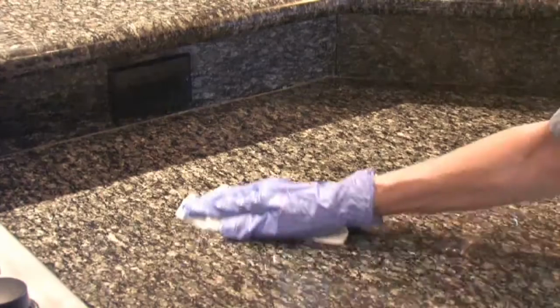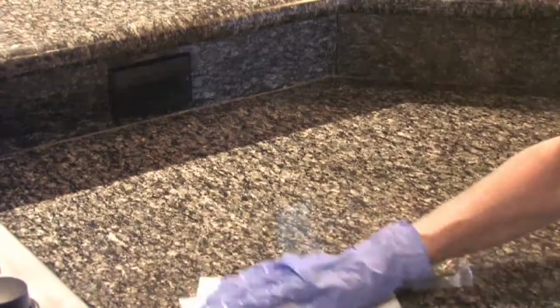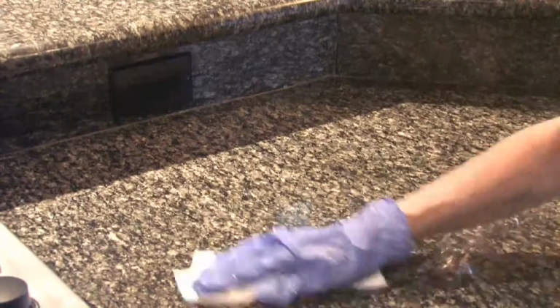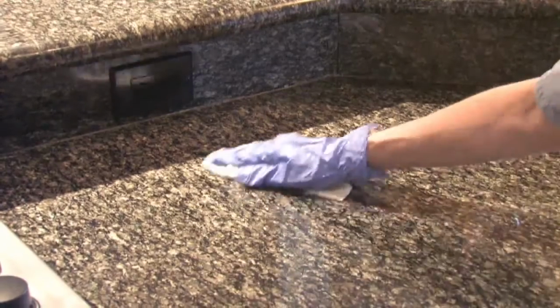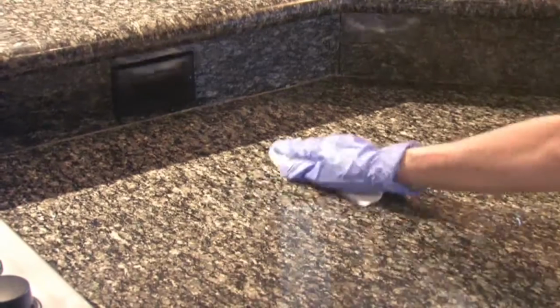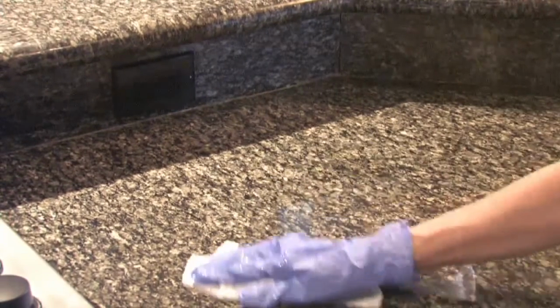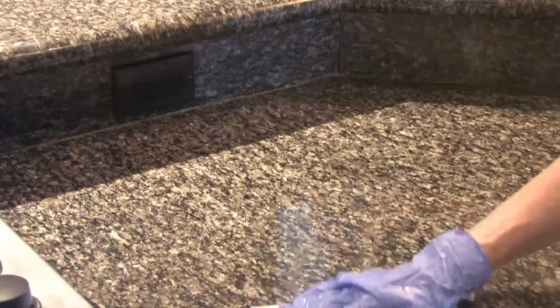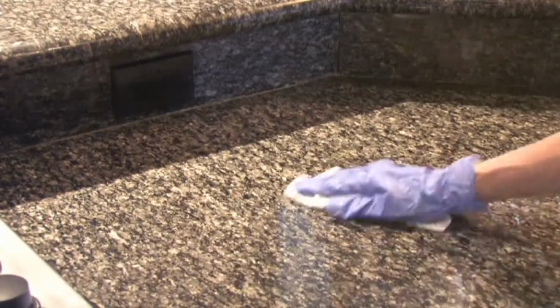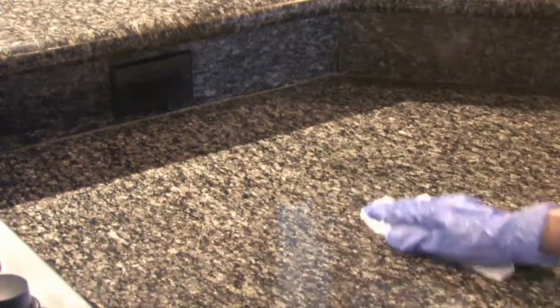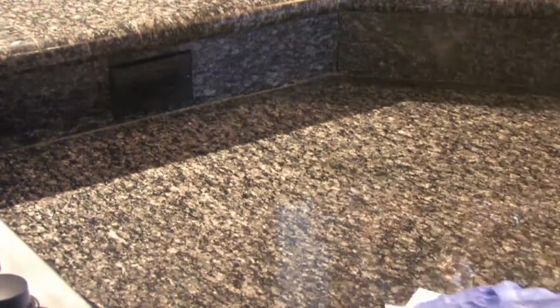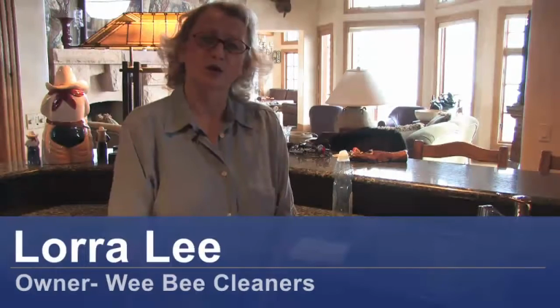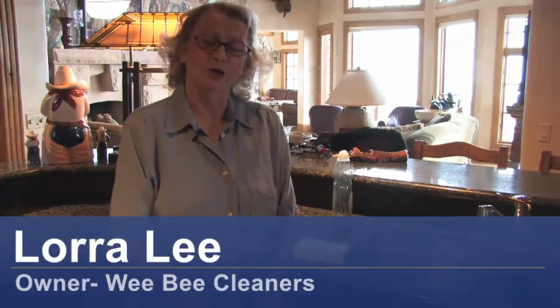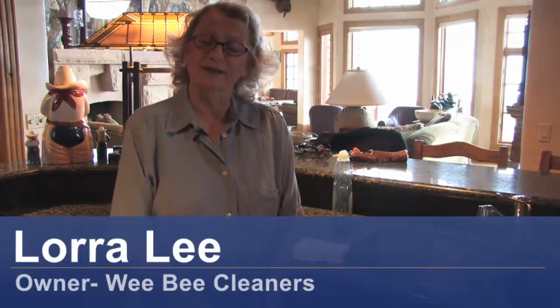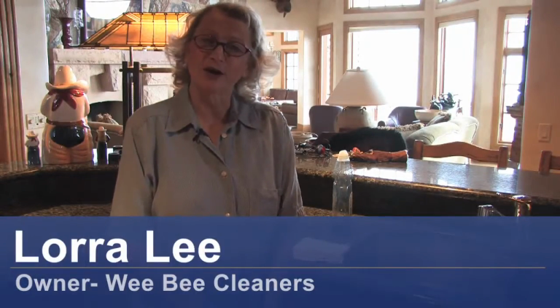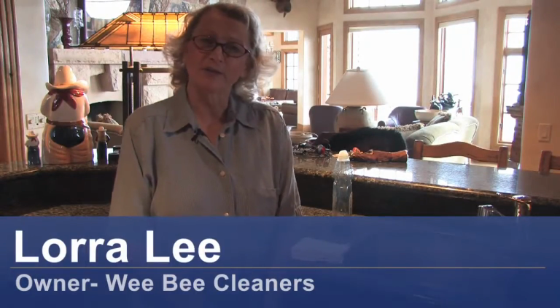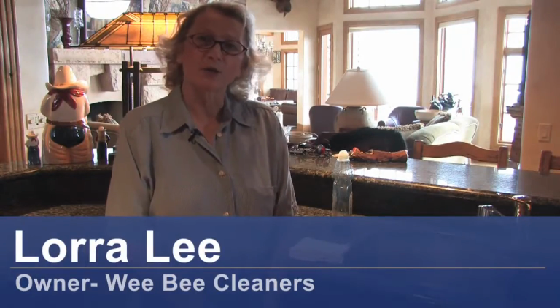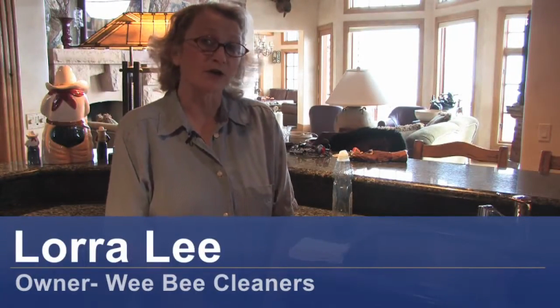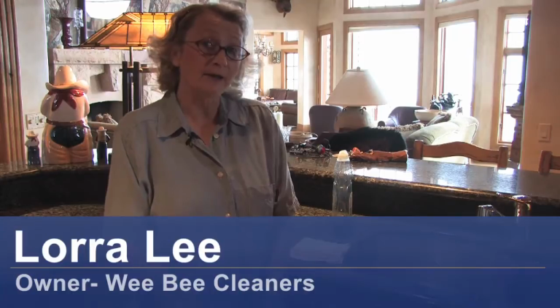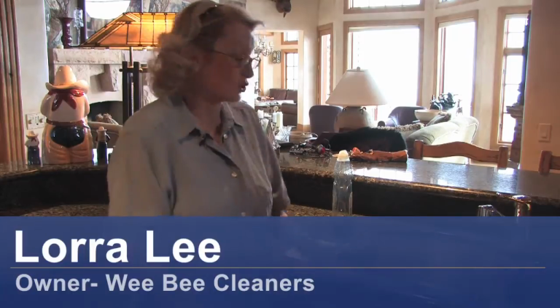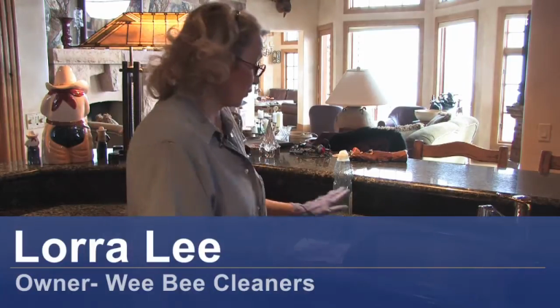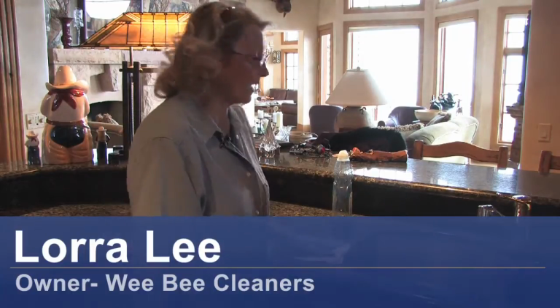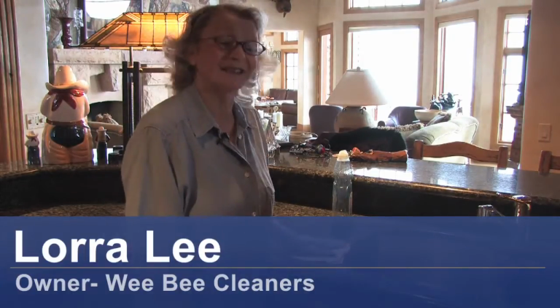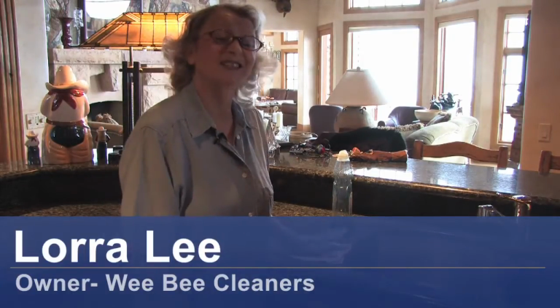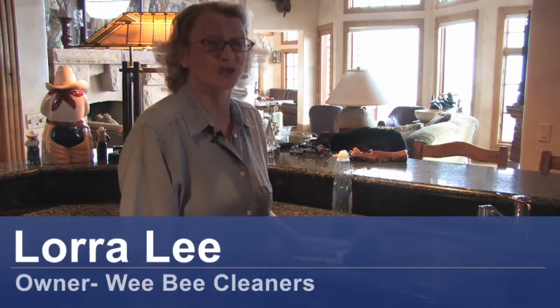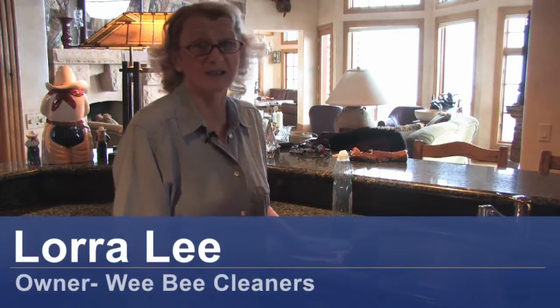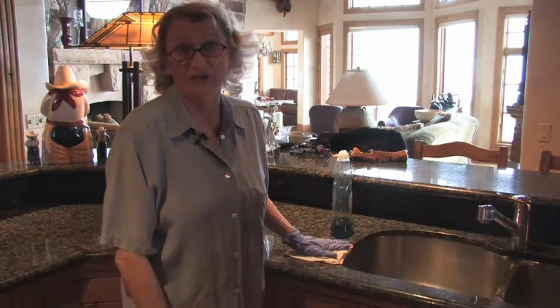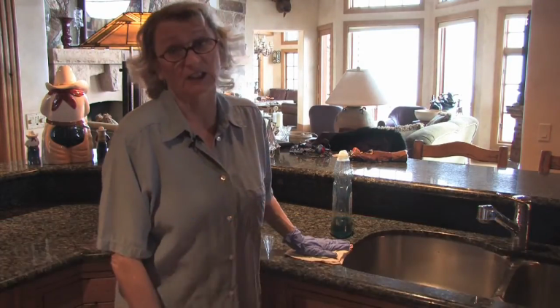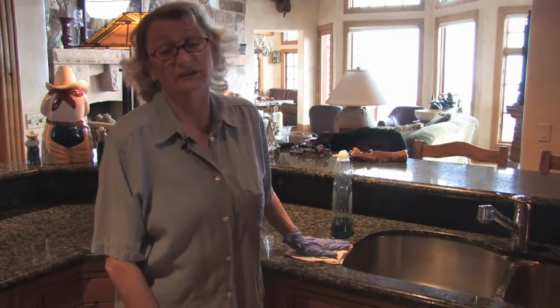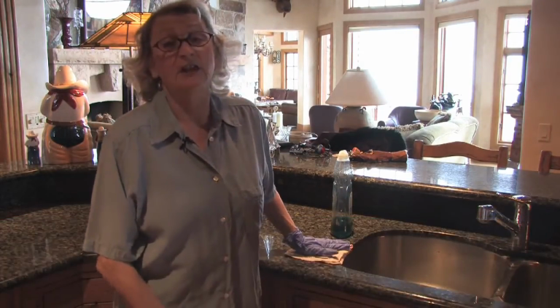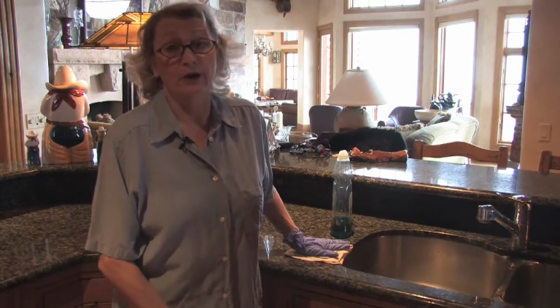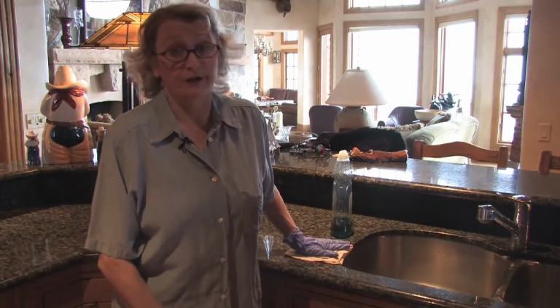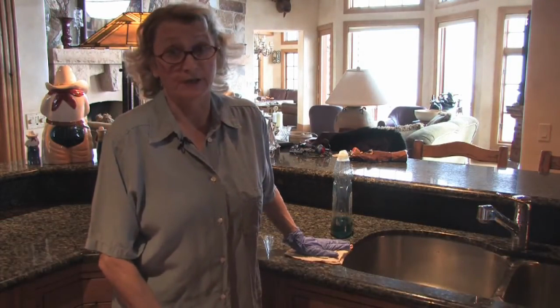Hi, this is Laura from Weeby Cleaners here in Park City, Utah. We're here today to show you how to clean grease off of granite countertops.